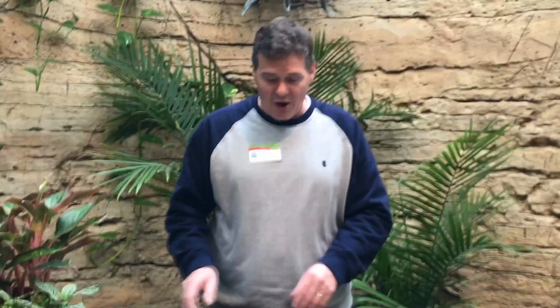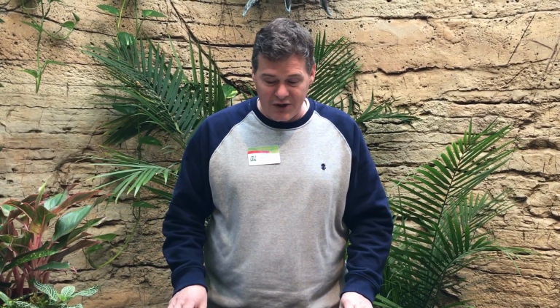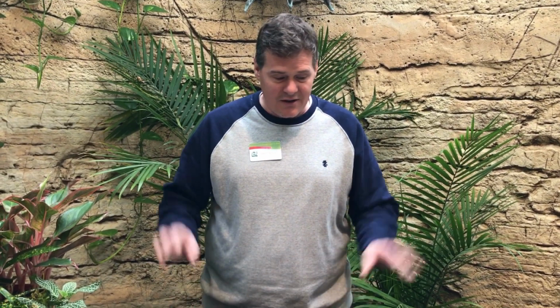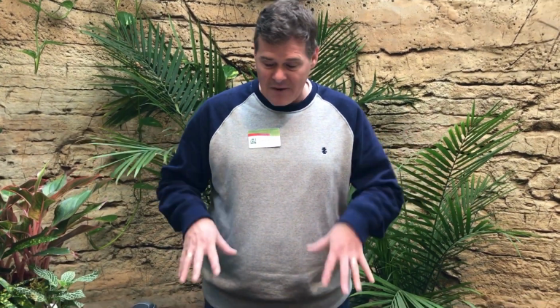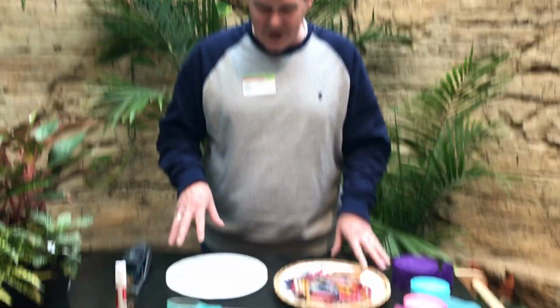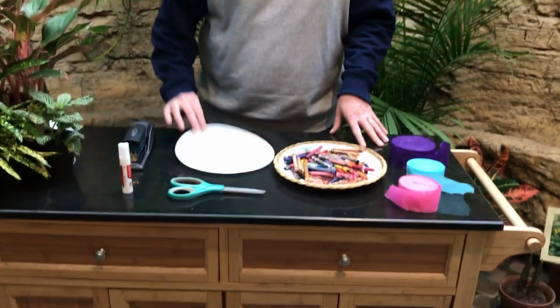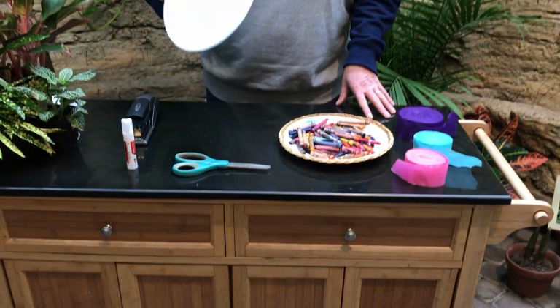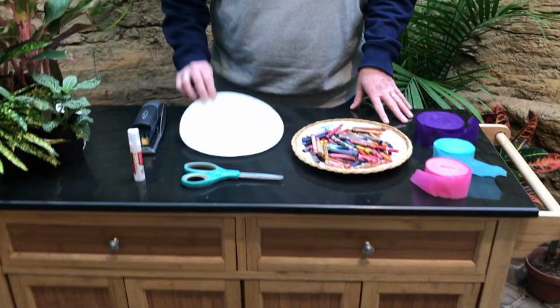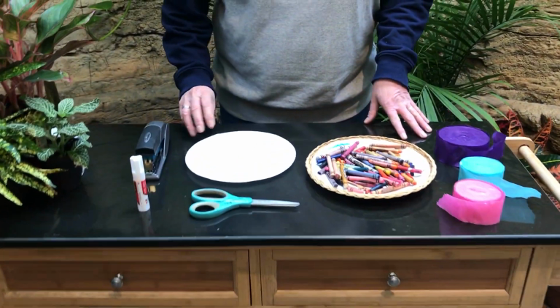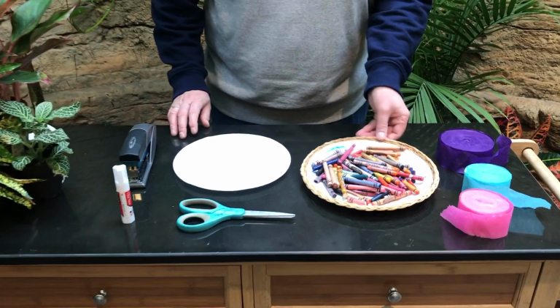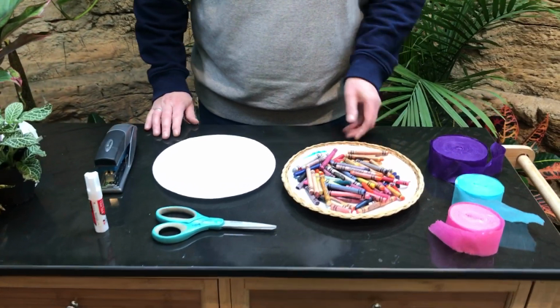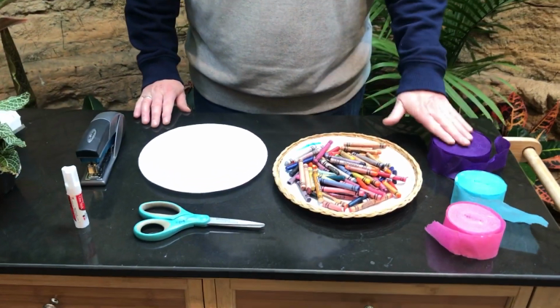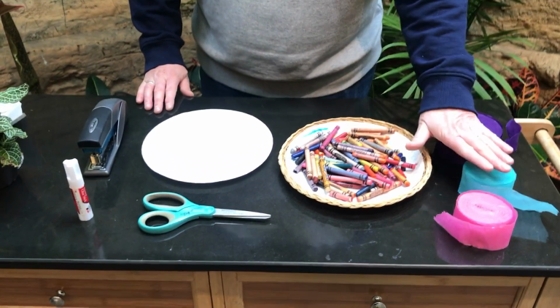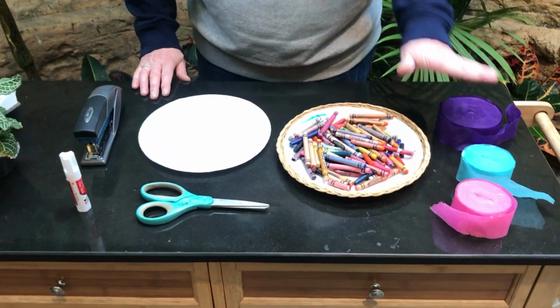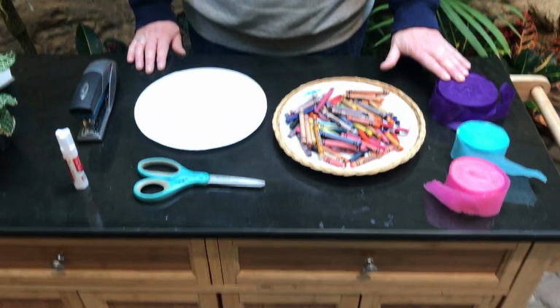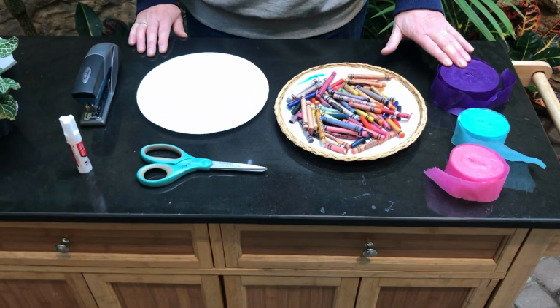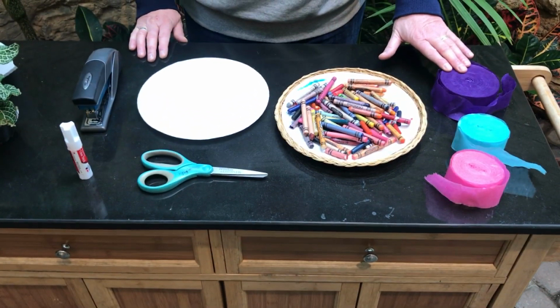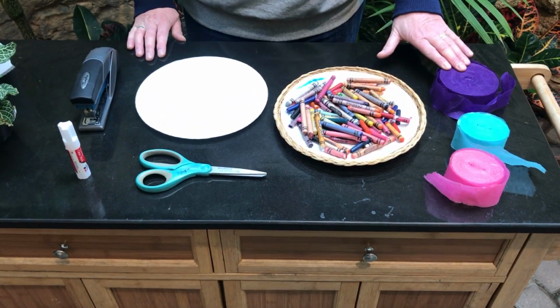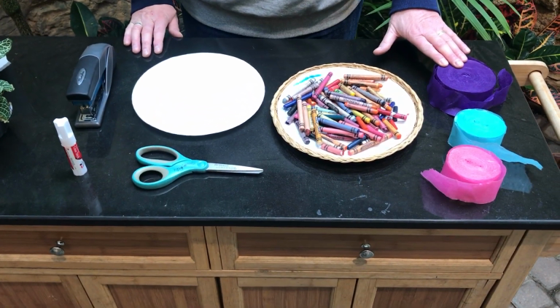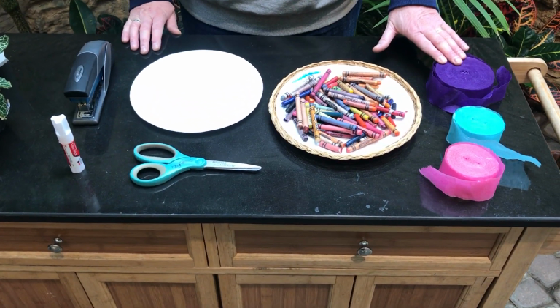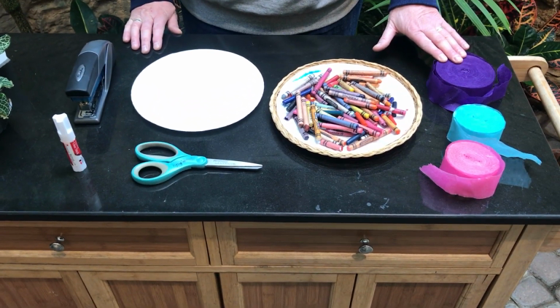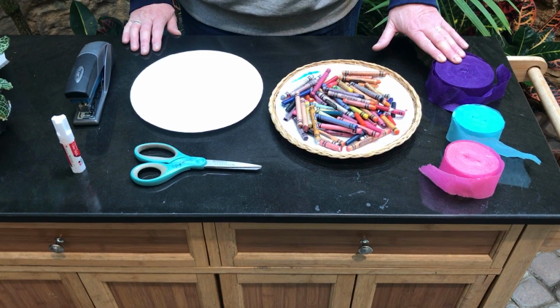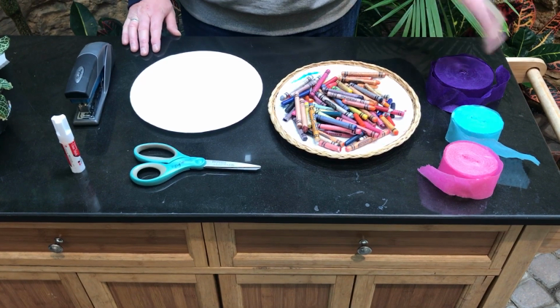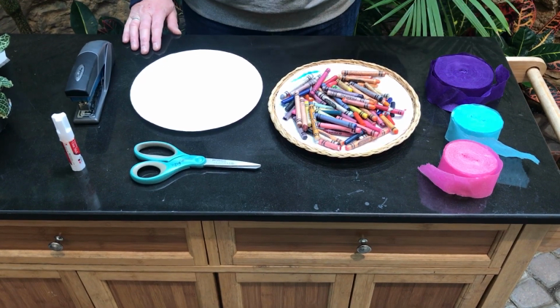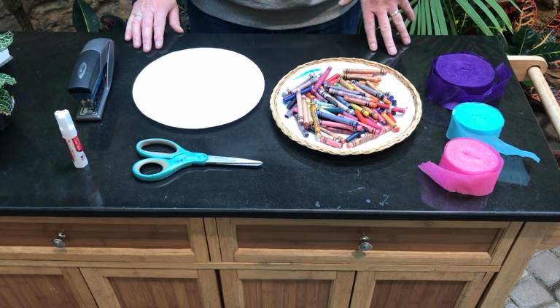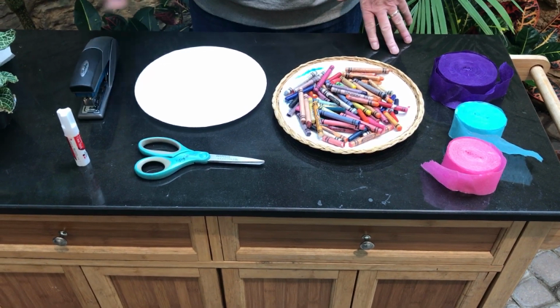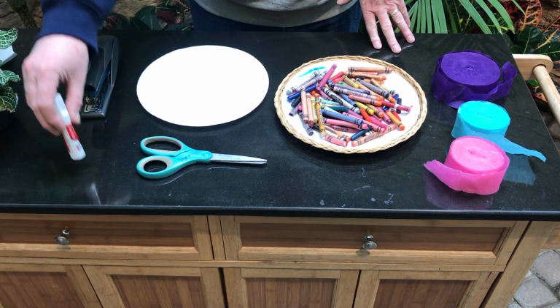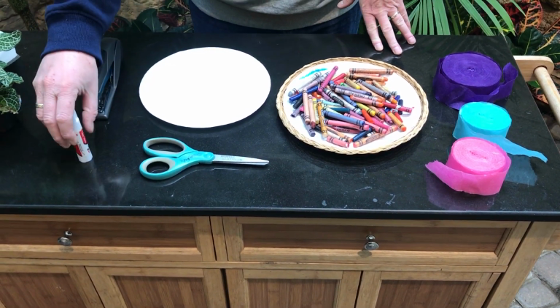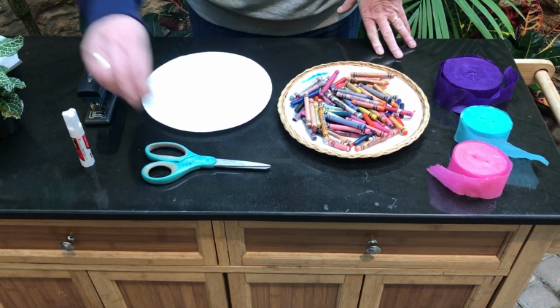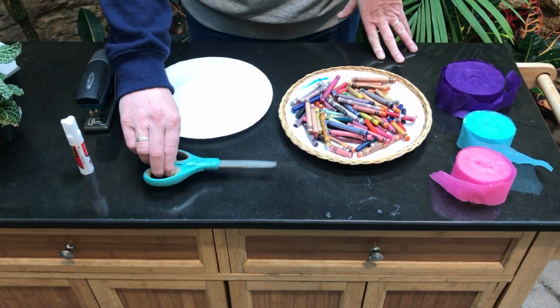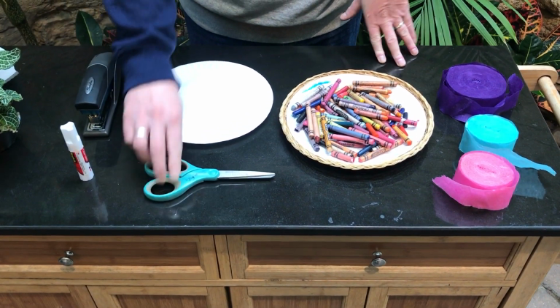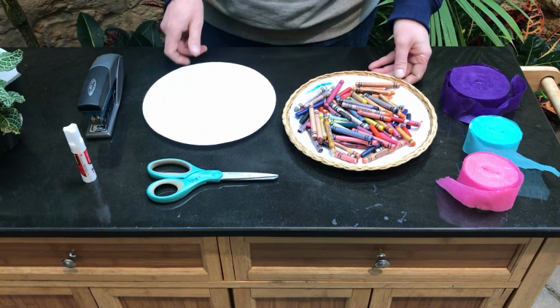All you need is a paper plate, crayons, some craft paper — if you don't have that, you can also use tissue paper — and a glue stick and your scissors.